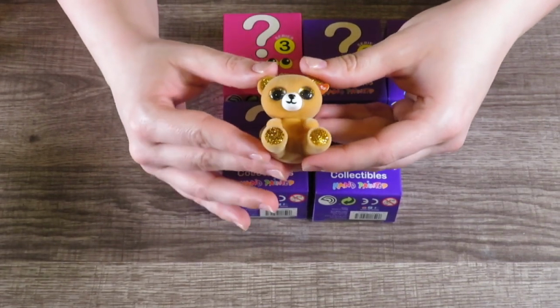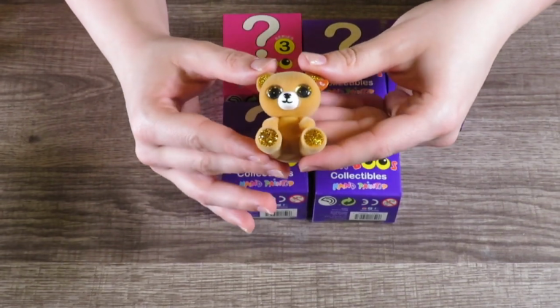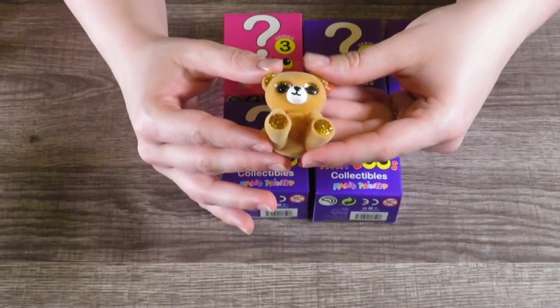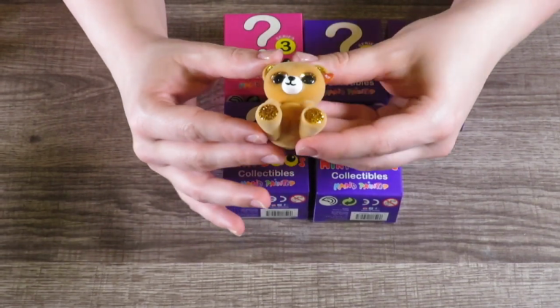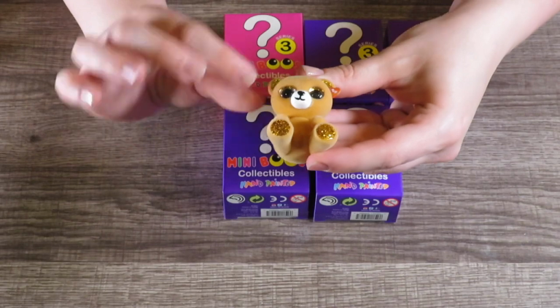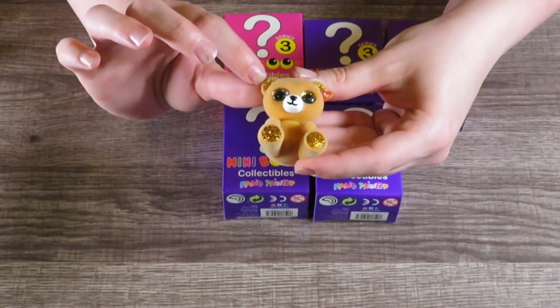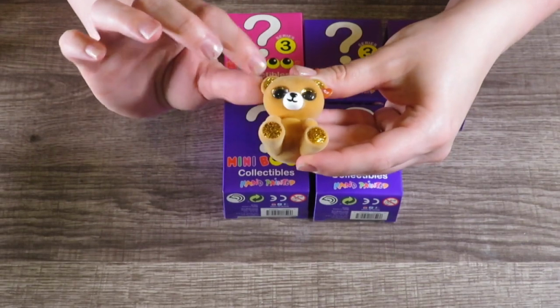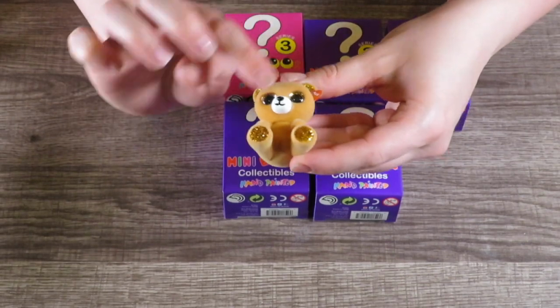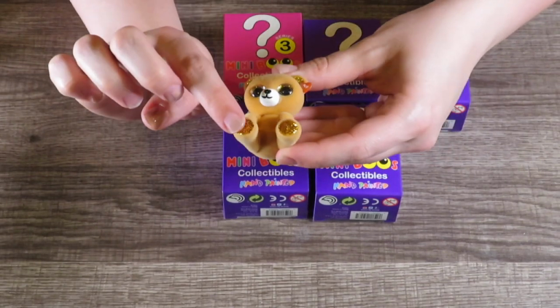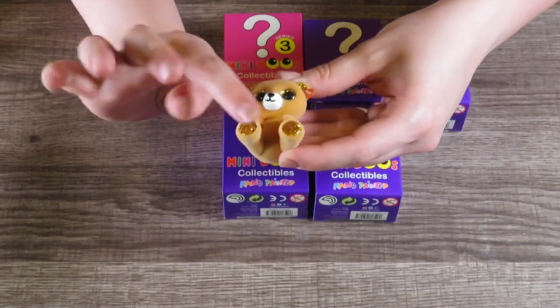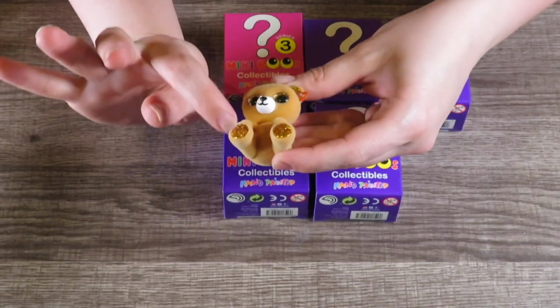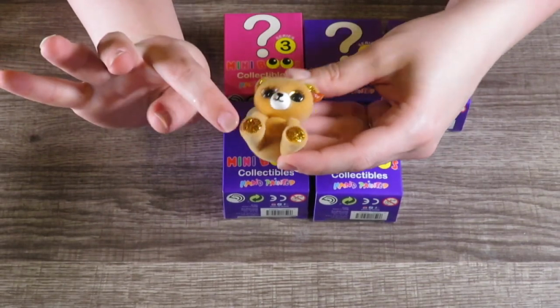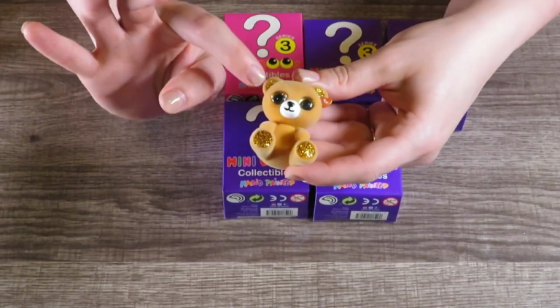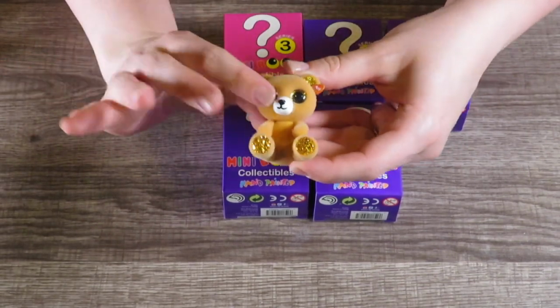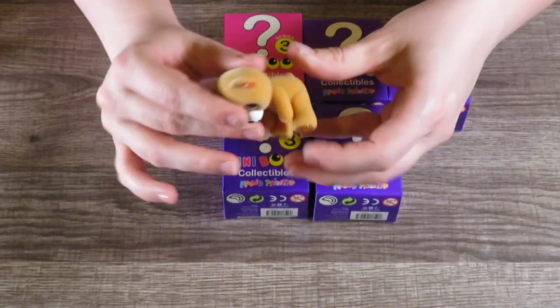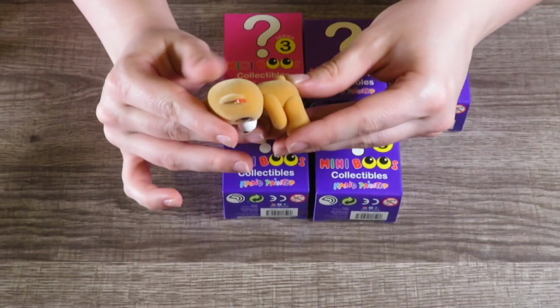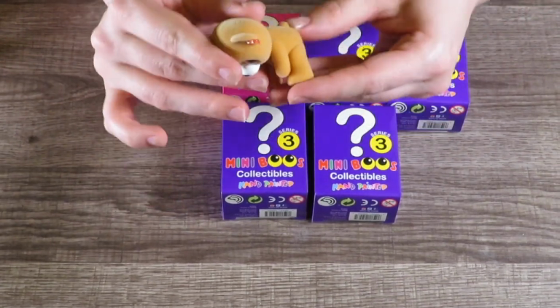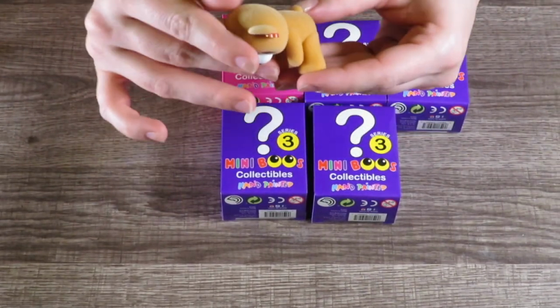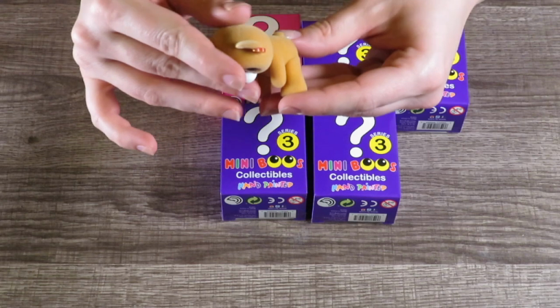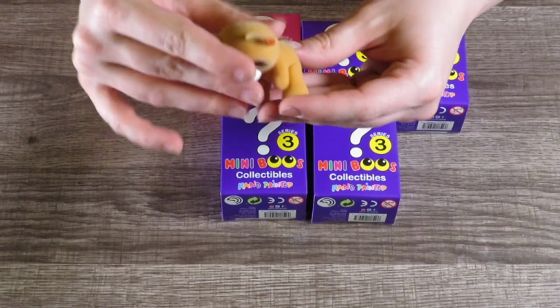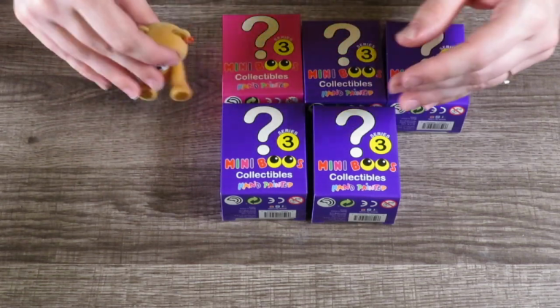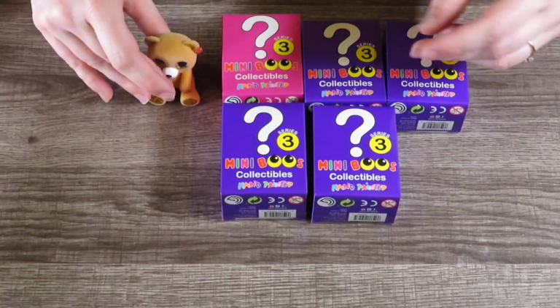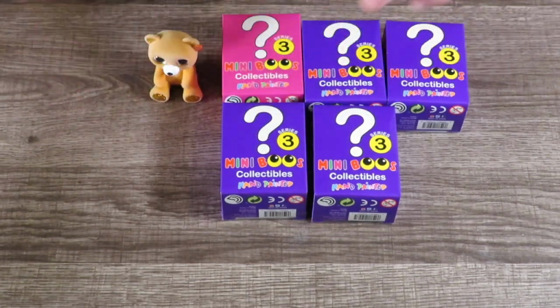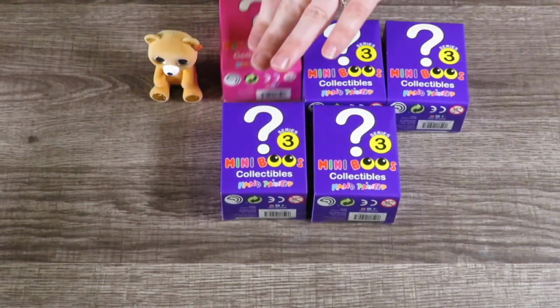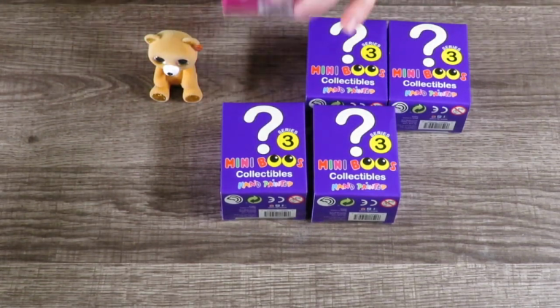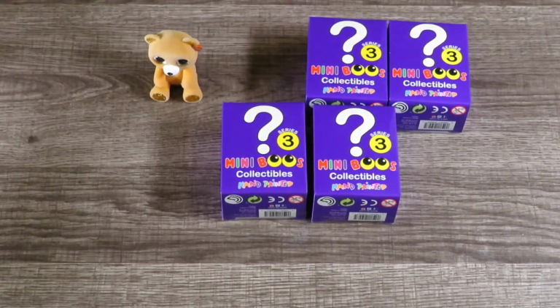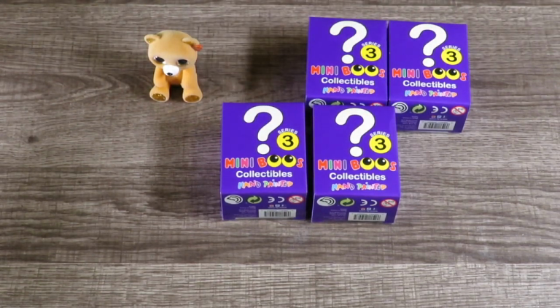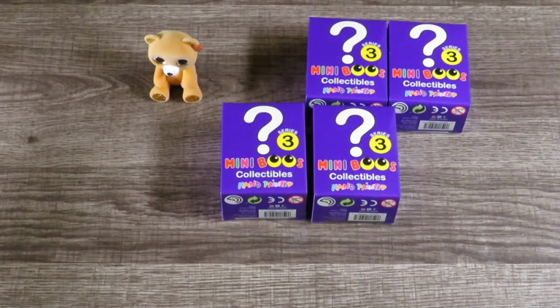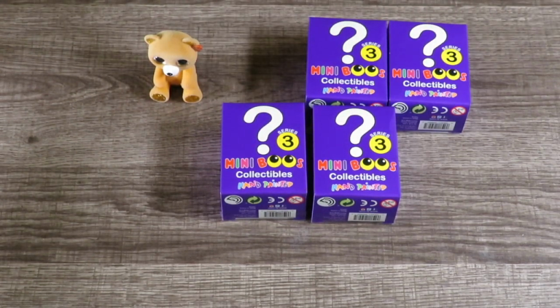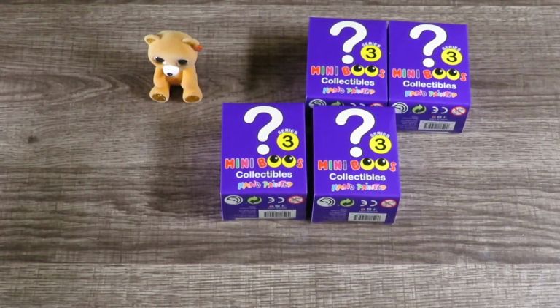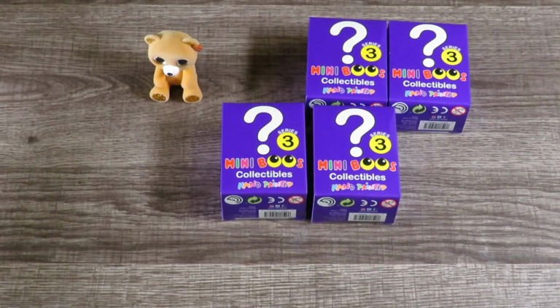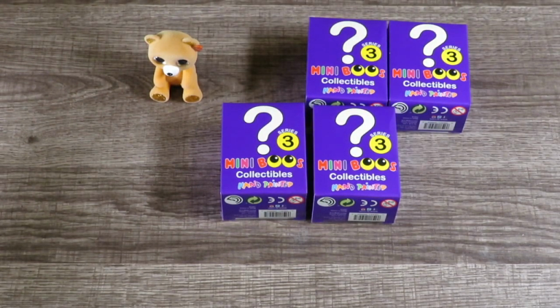Look at him! He's got a little gold on his little feet and his ears and he's fuzzy — I just love it. That's a new one for us!